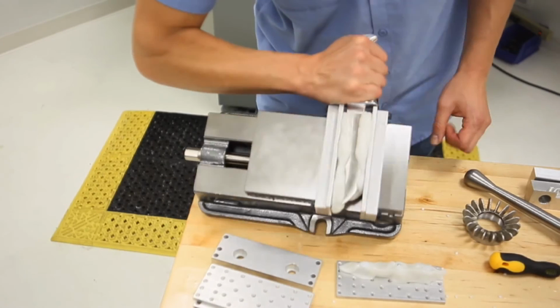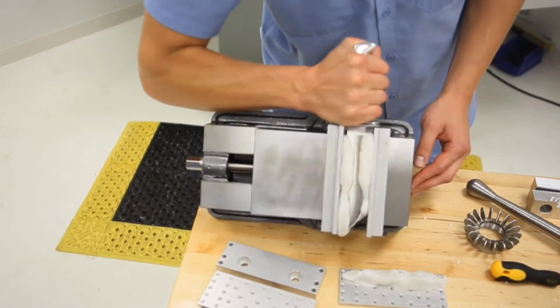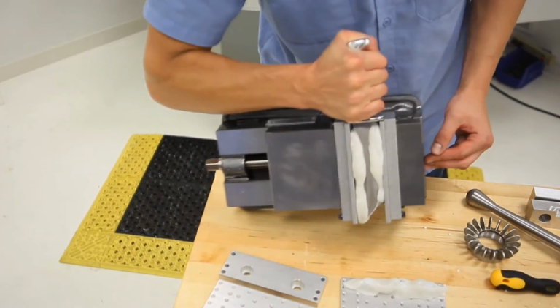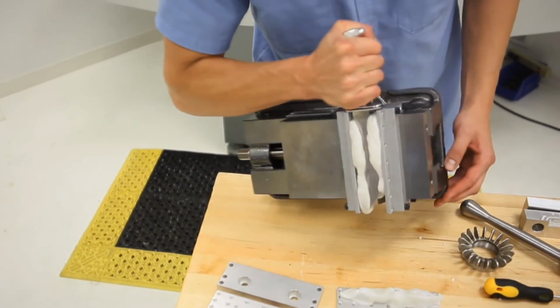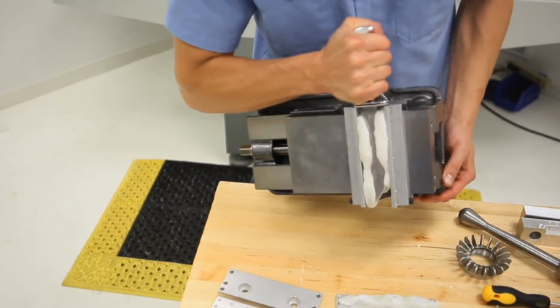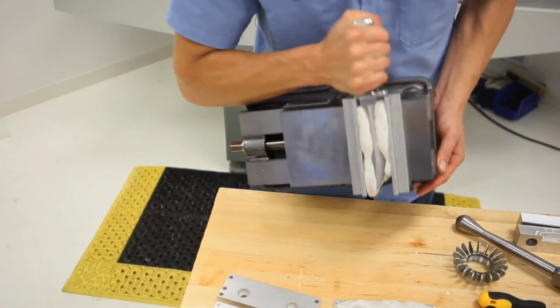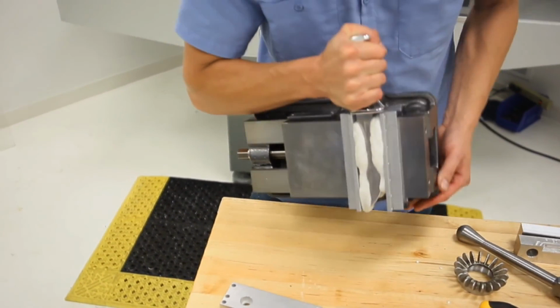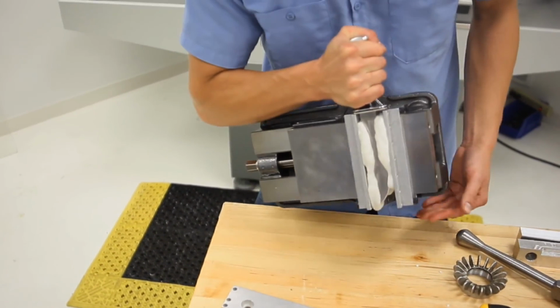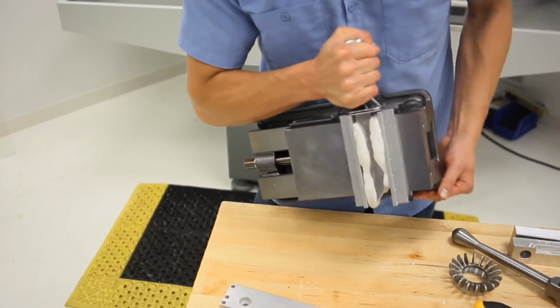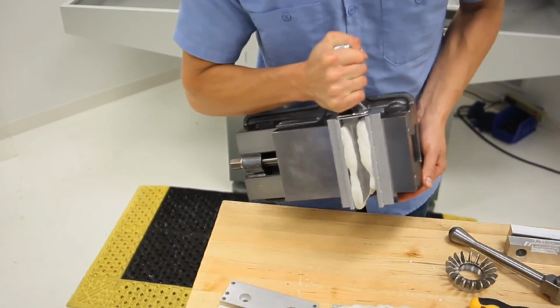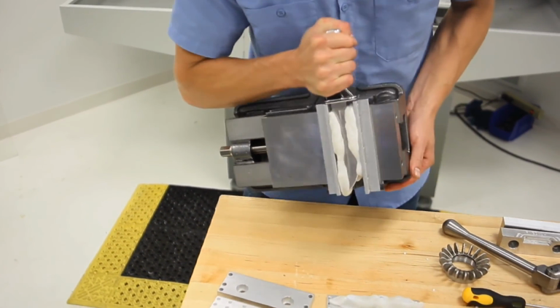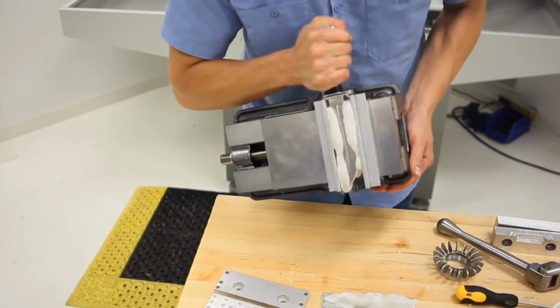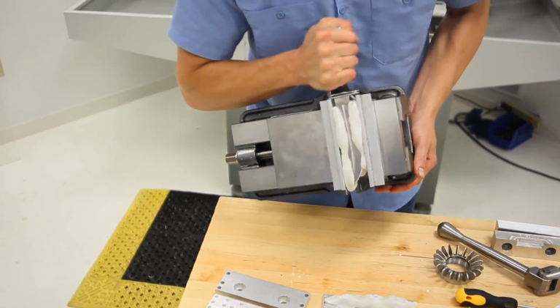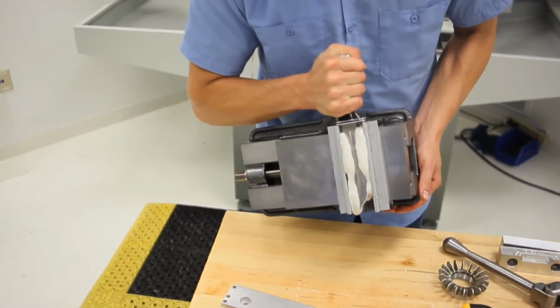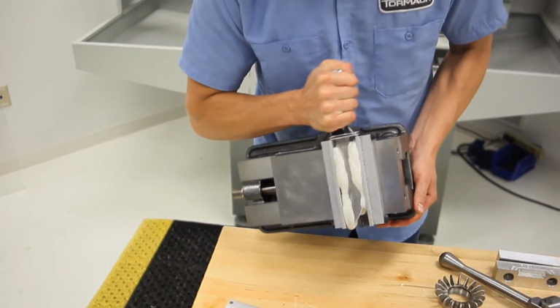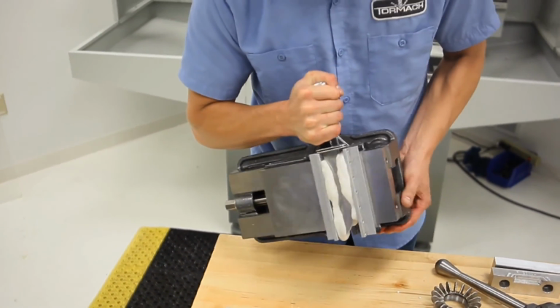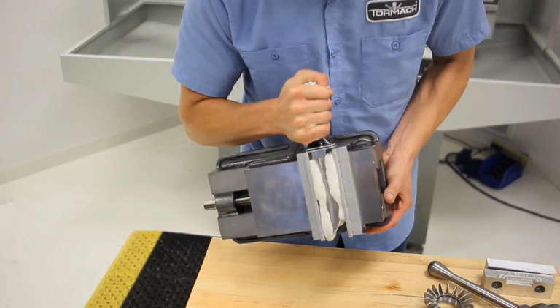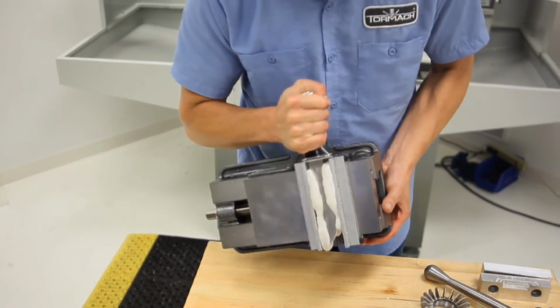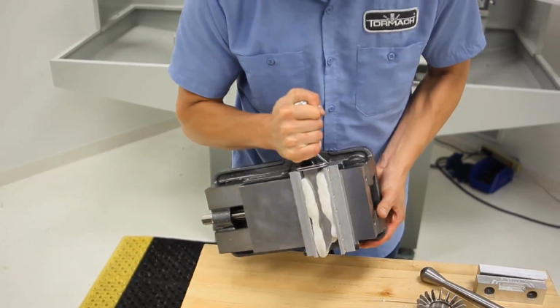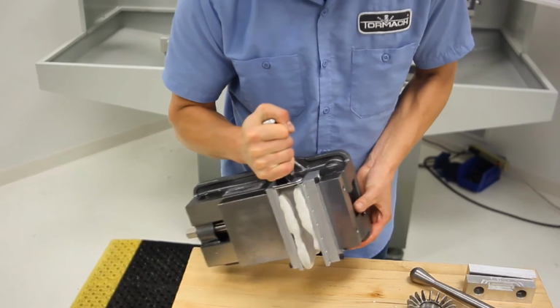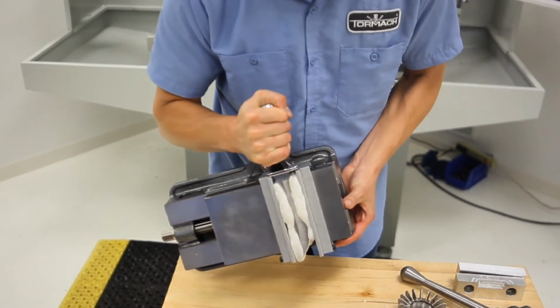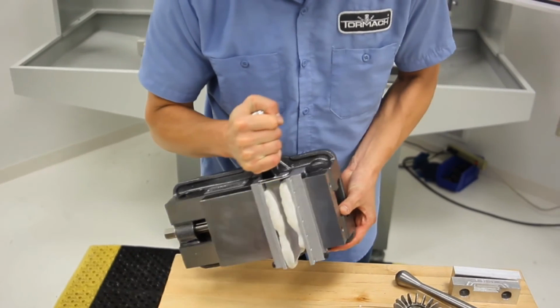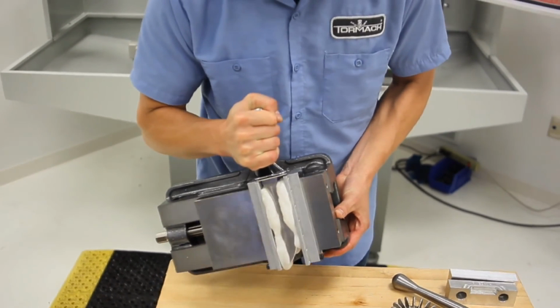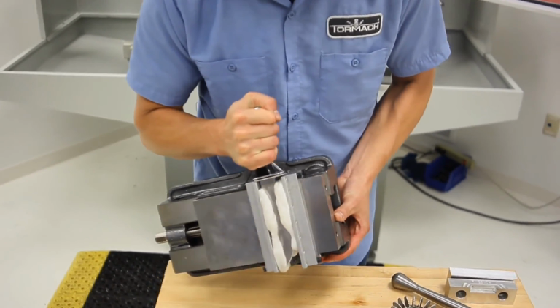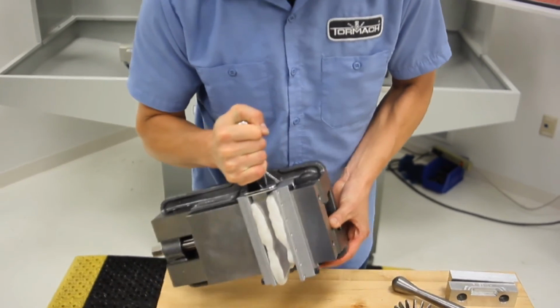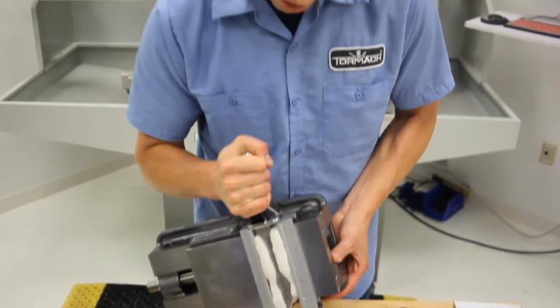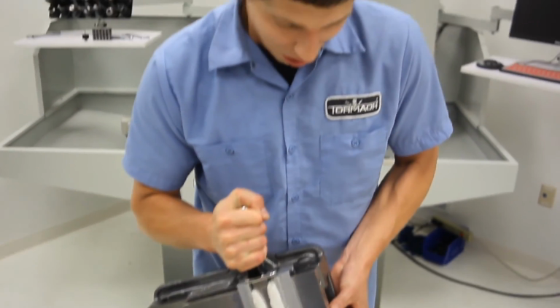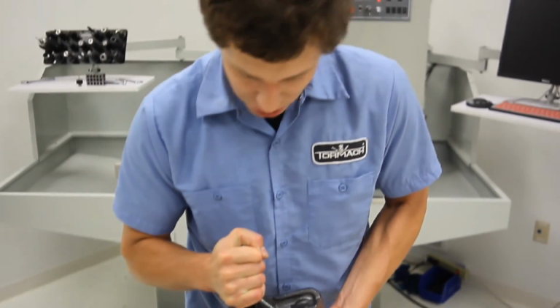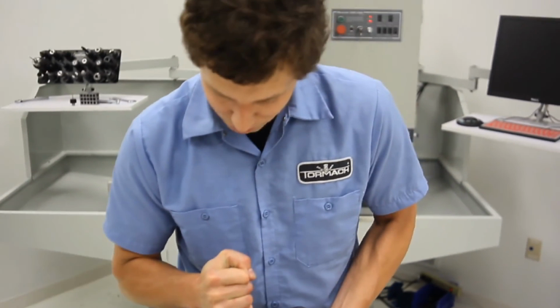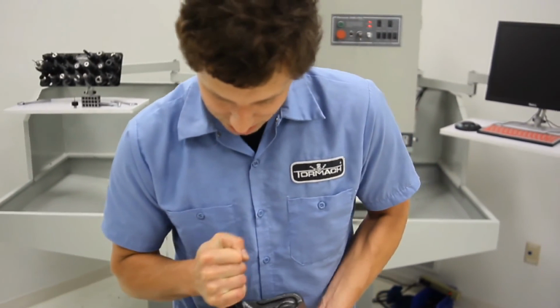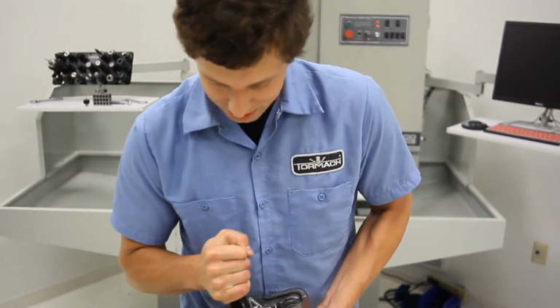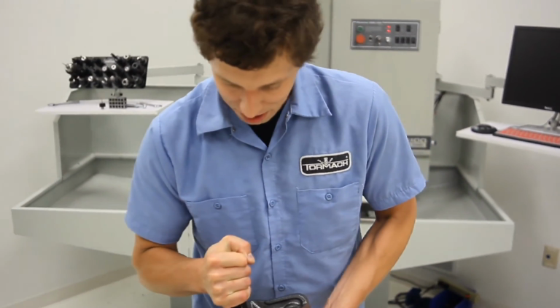So that's super soft jaws, and as you can see, it actually grips pretty tight. It's just what the doctor ordered for those really weird, odd-shaped parts like this knife.